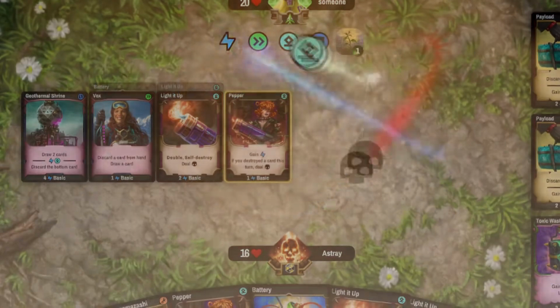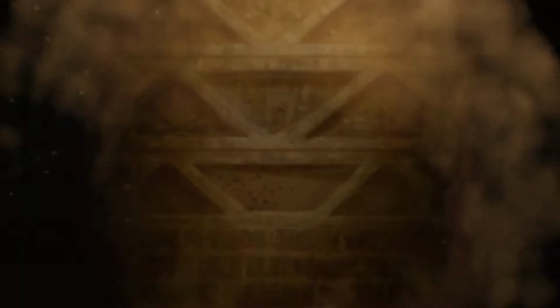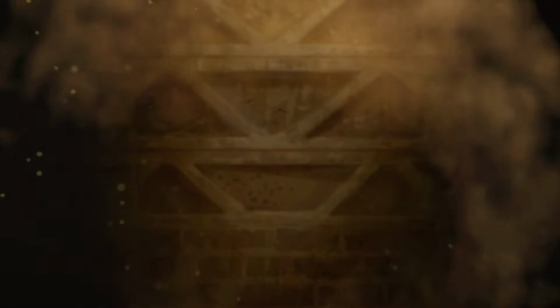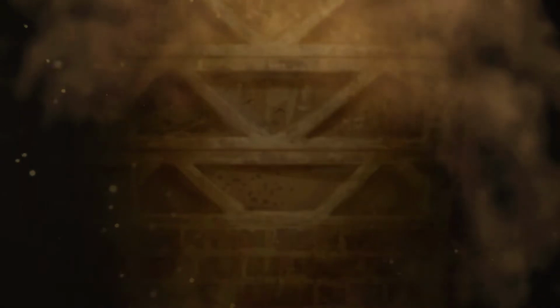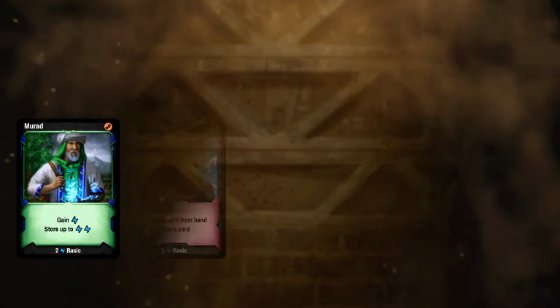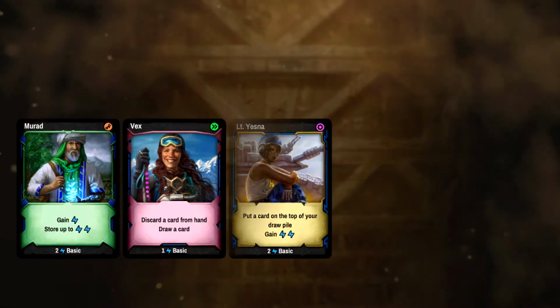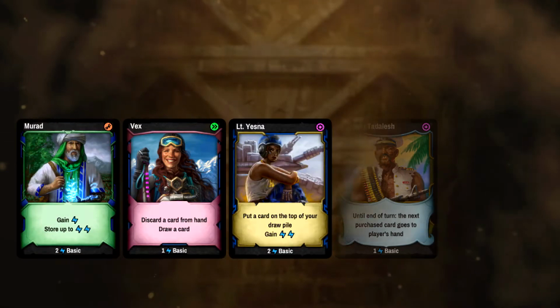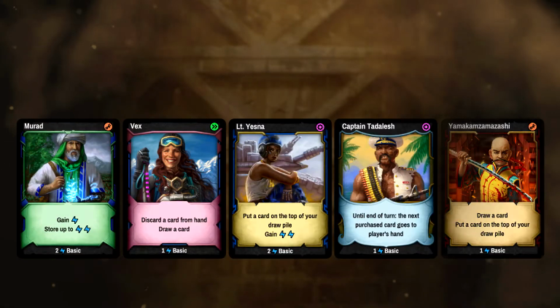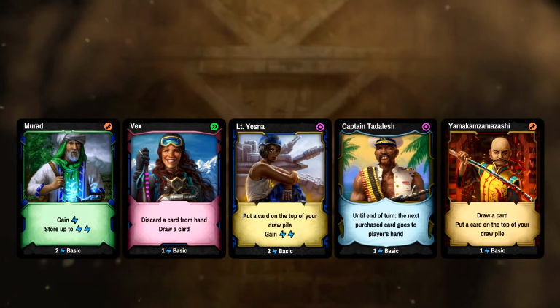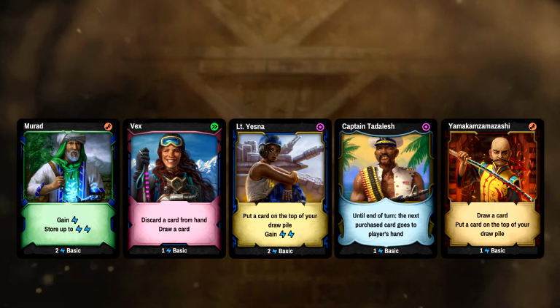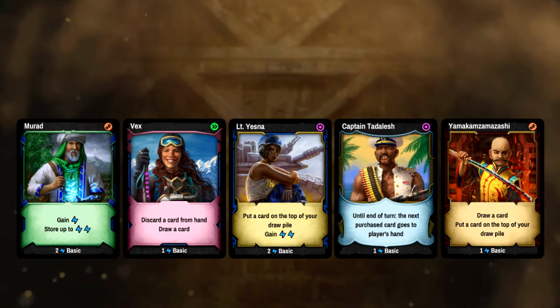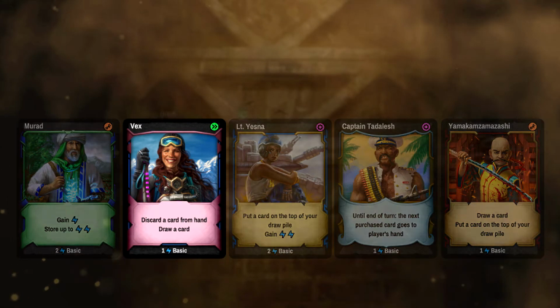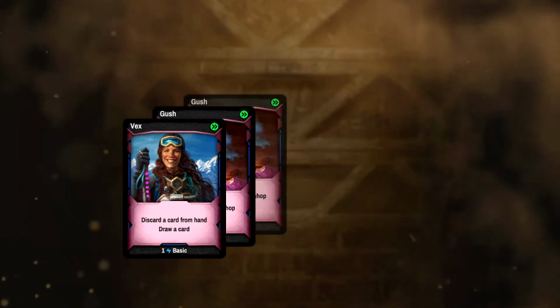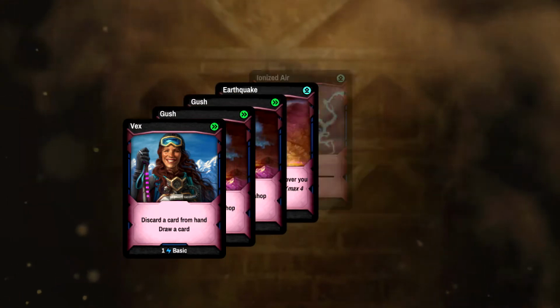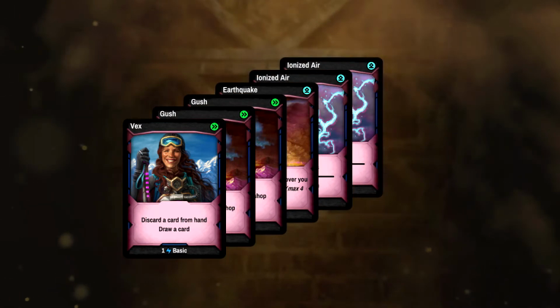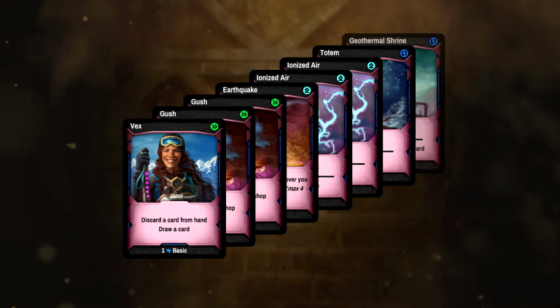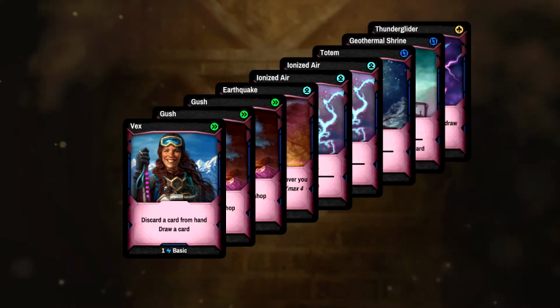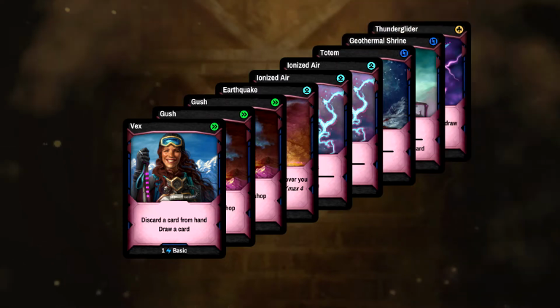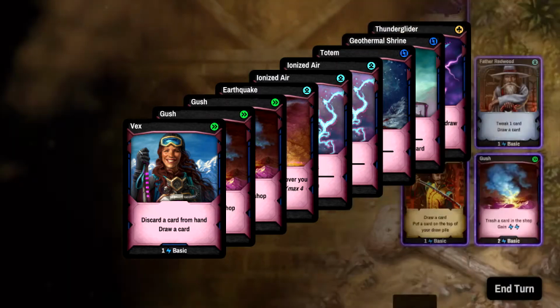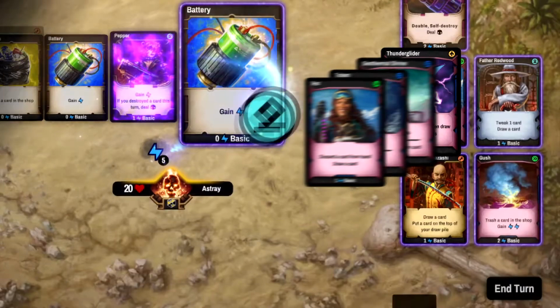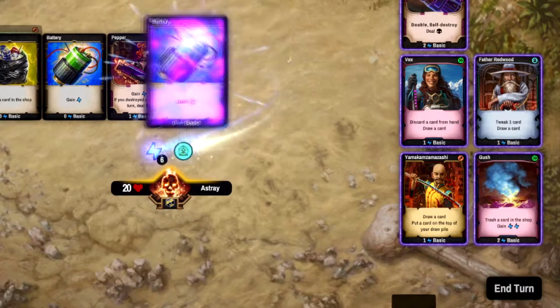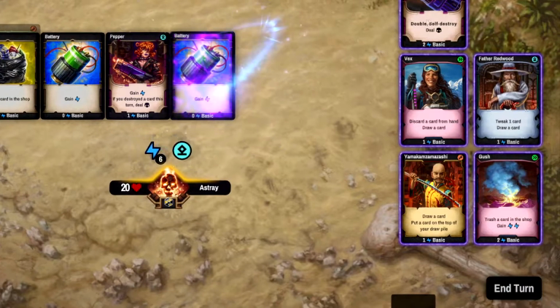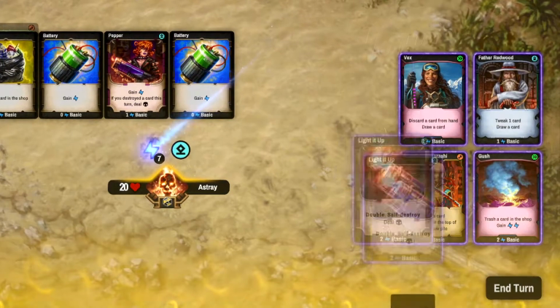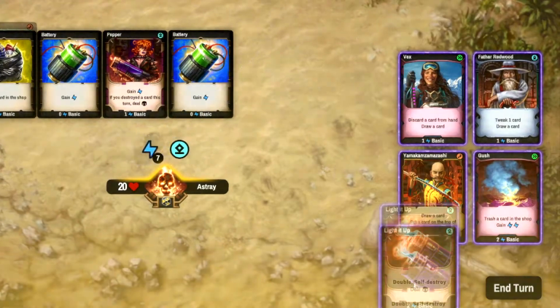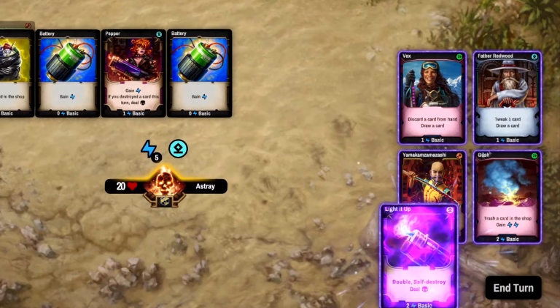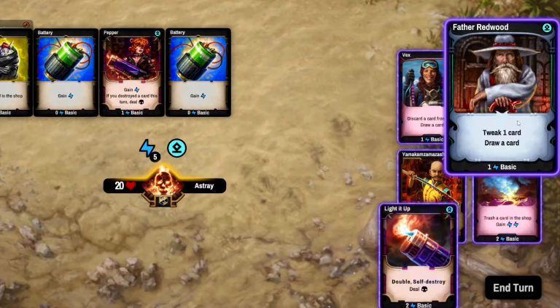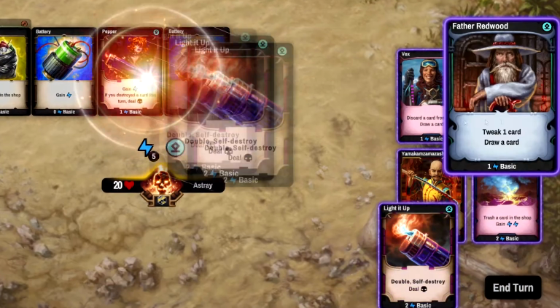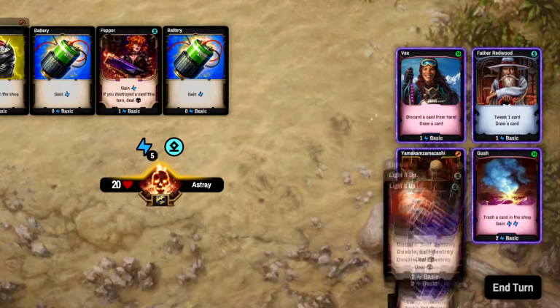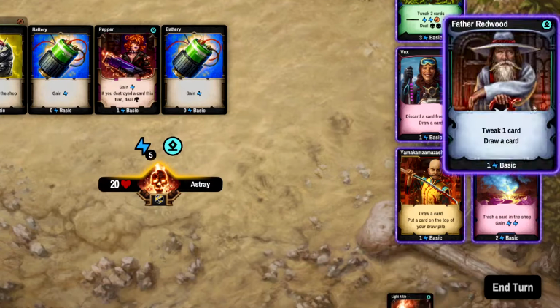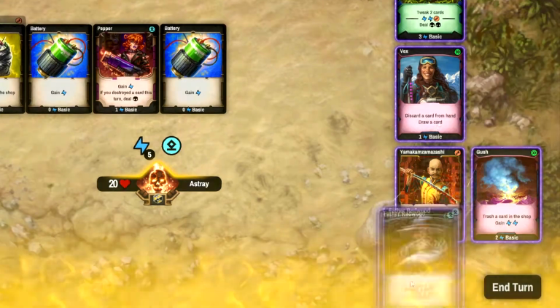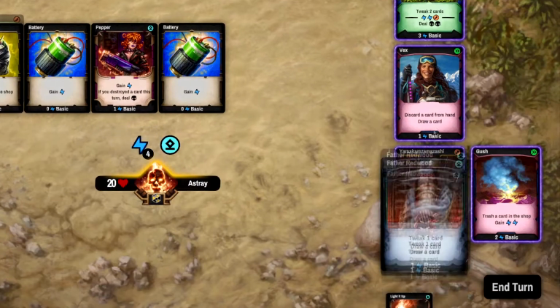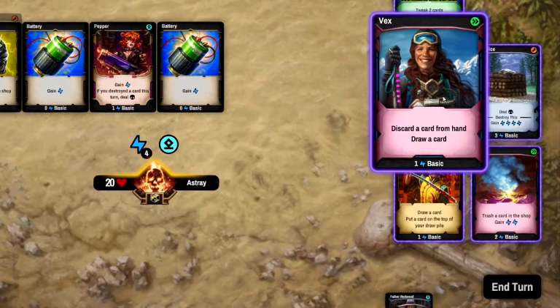Before each game, select a team of five survivors. Each comes with their own set of cards. These cards will be shuffled together and appear randomly, making every game unique.